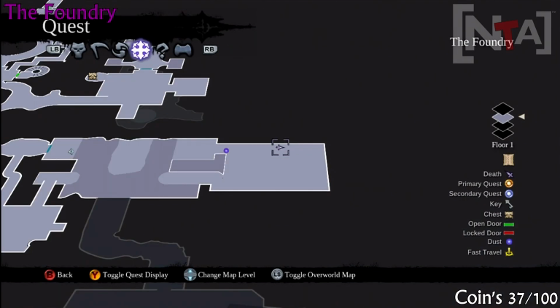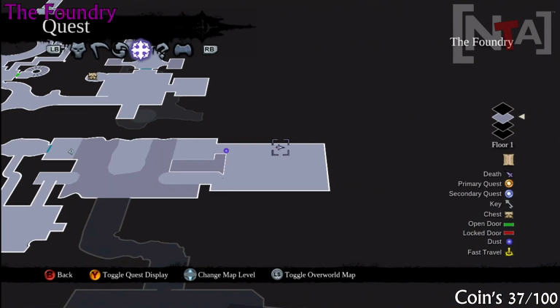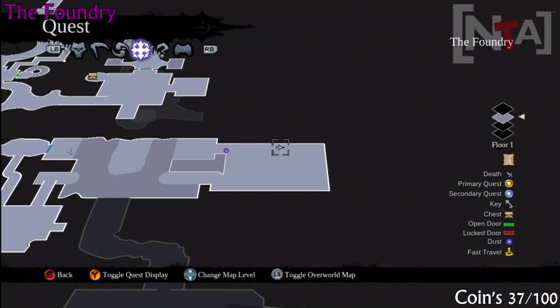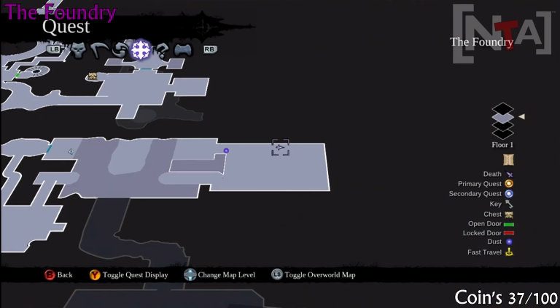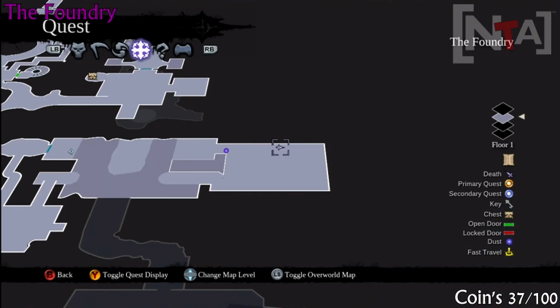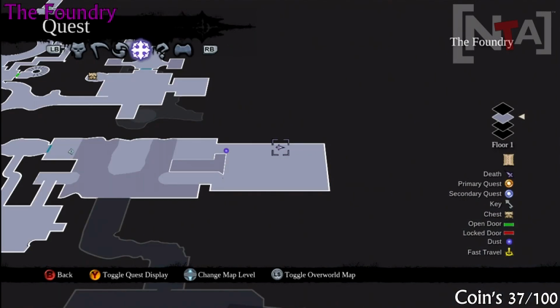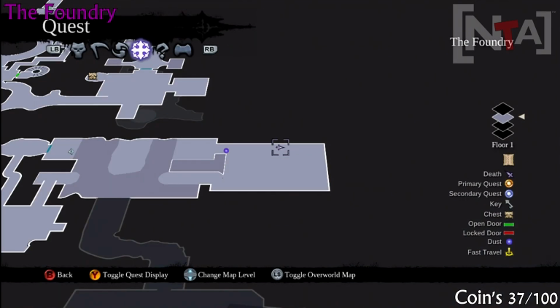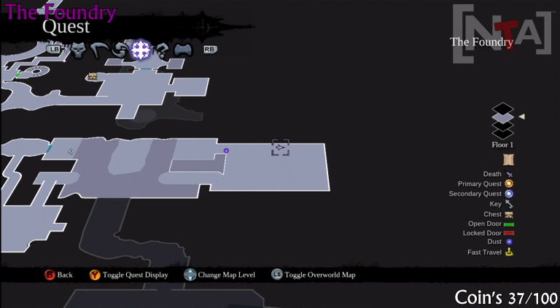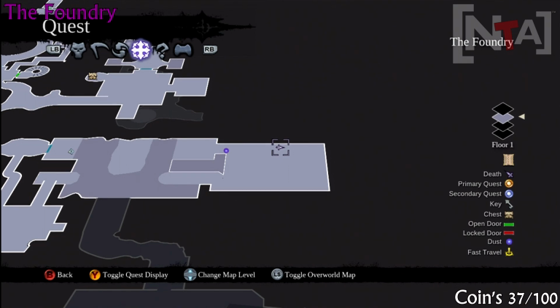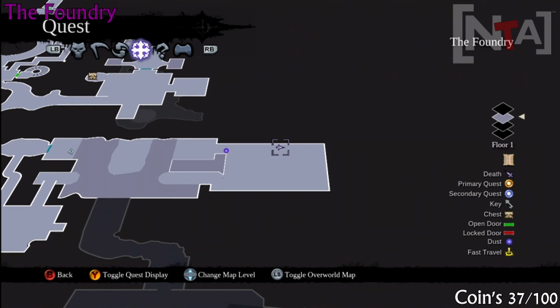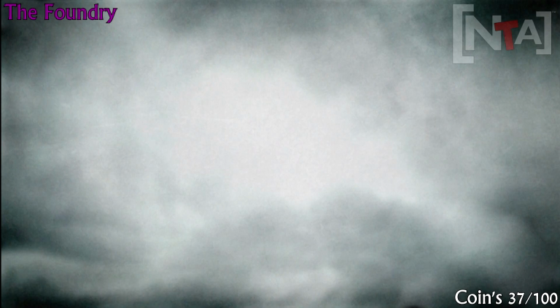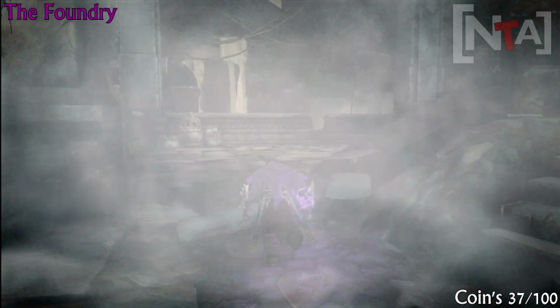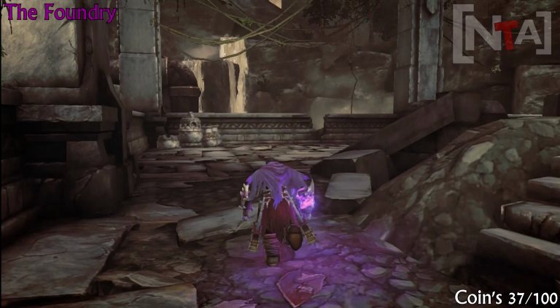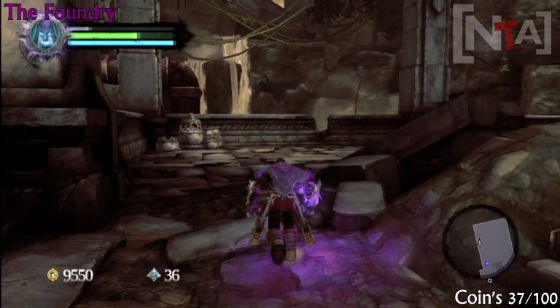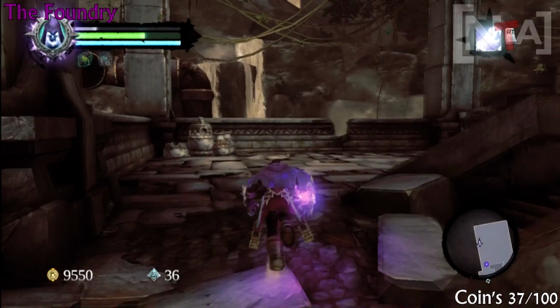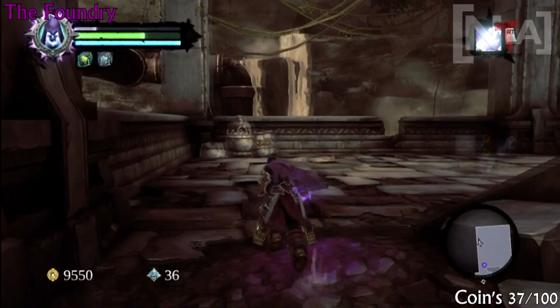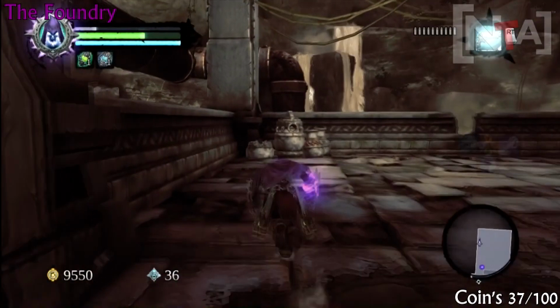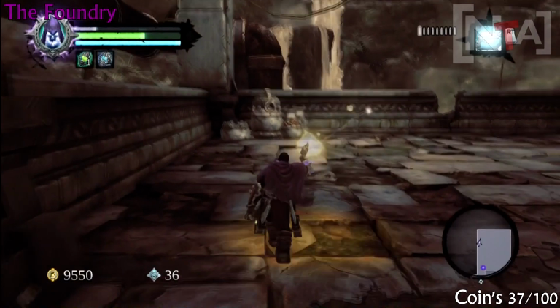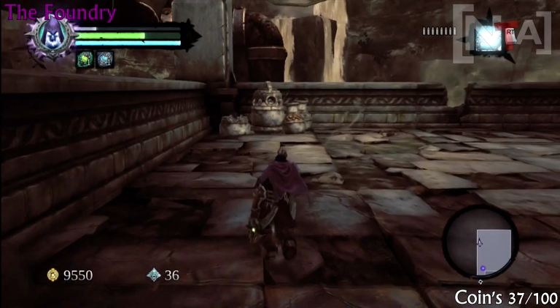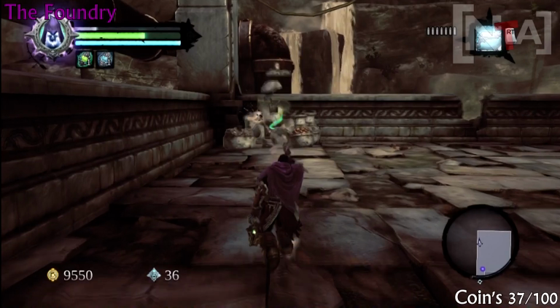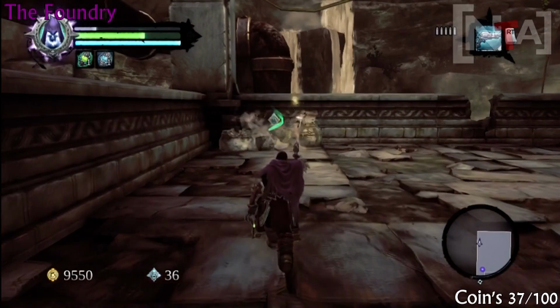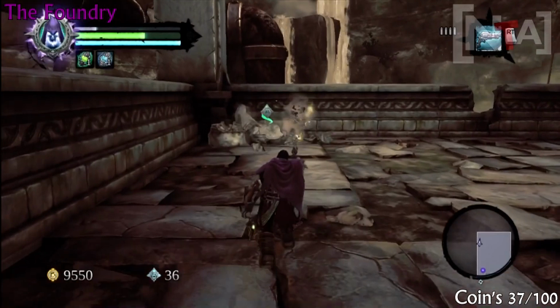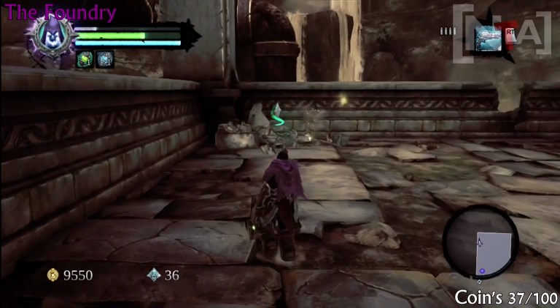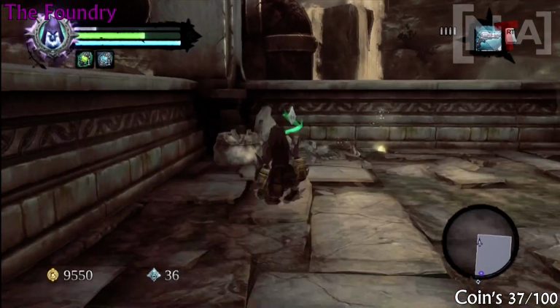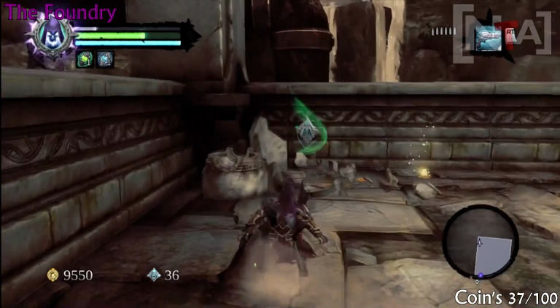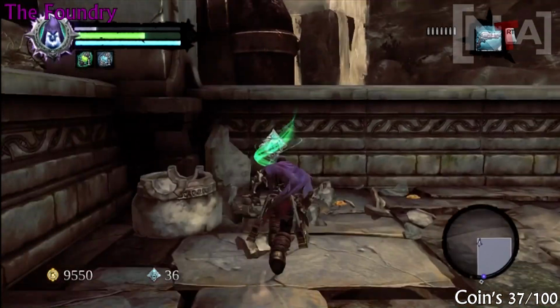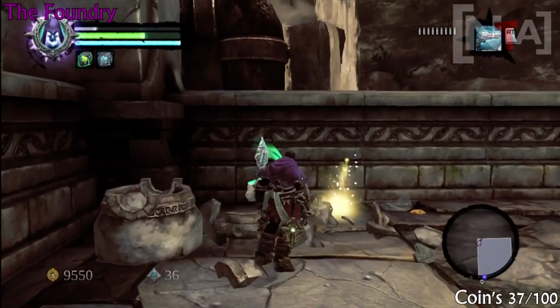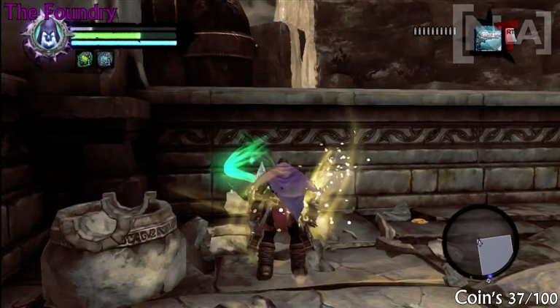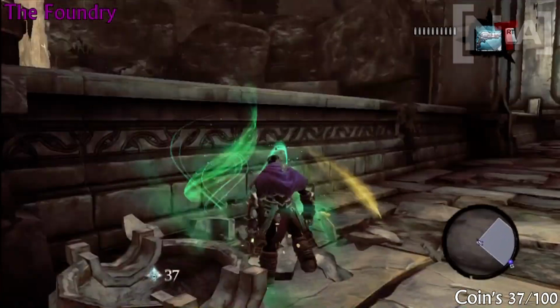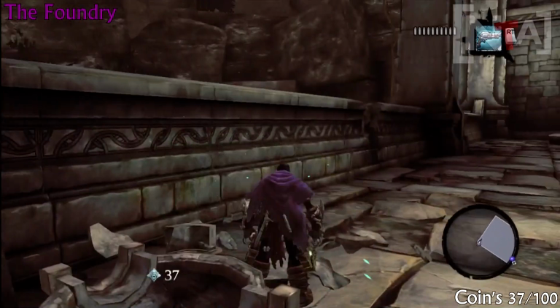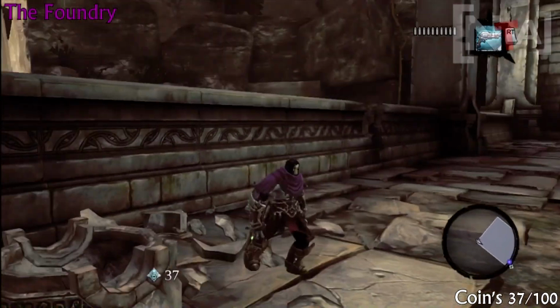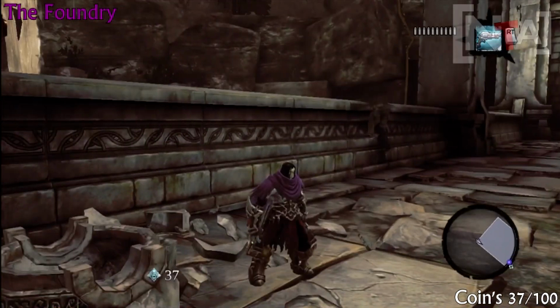Okay, coin number 37. Once you get to this area — it's not too long away from the last area — just head into the back left and shoot the urns, and you'll find coin number 37.